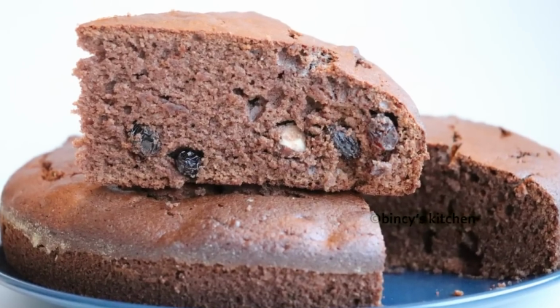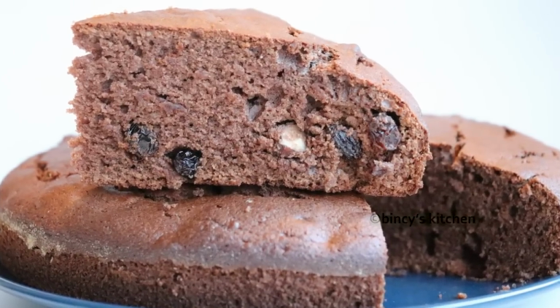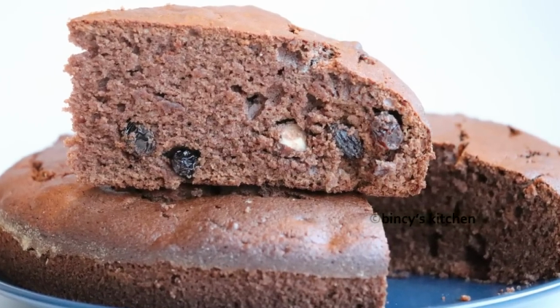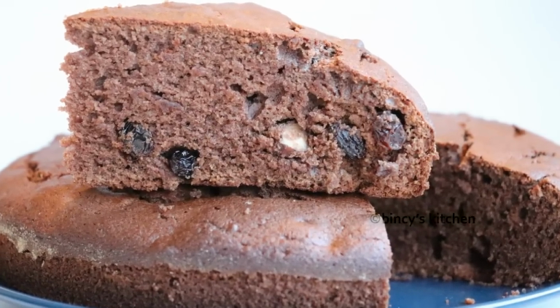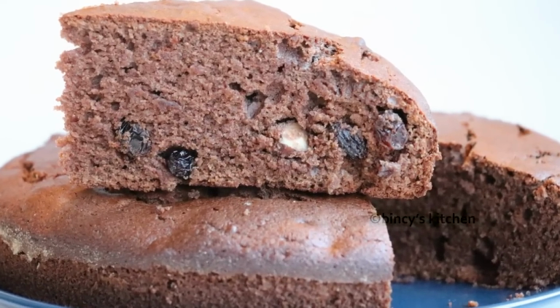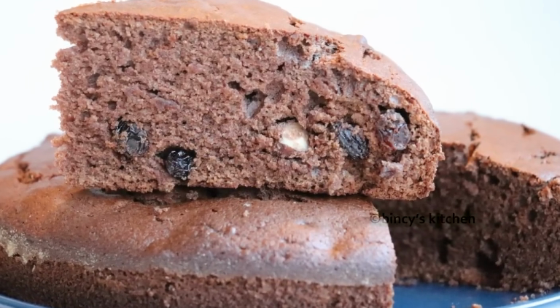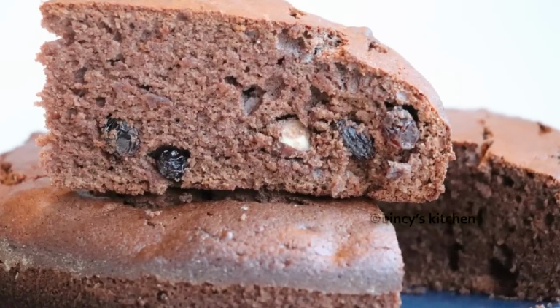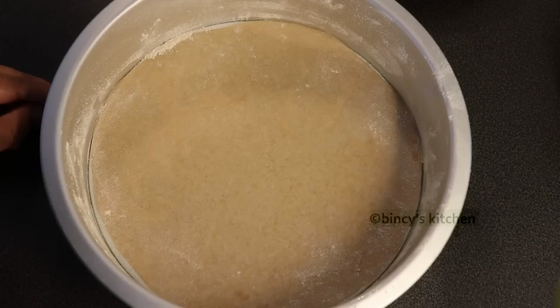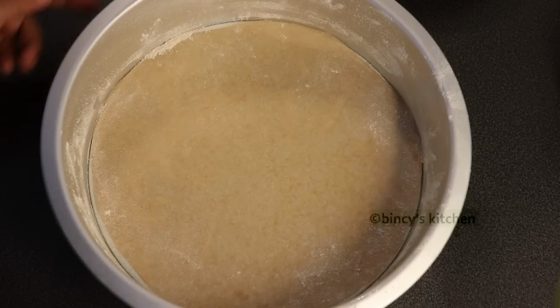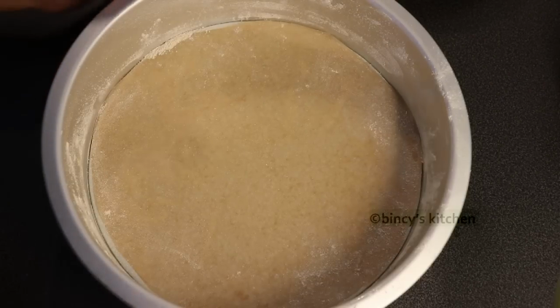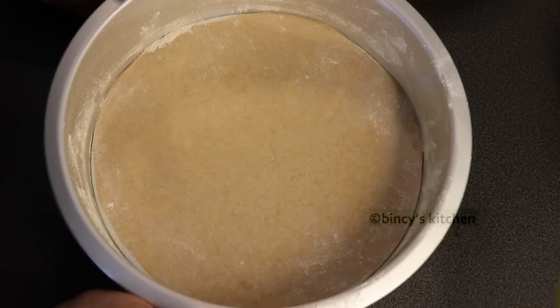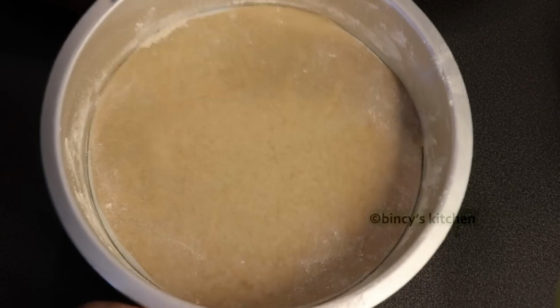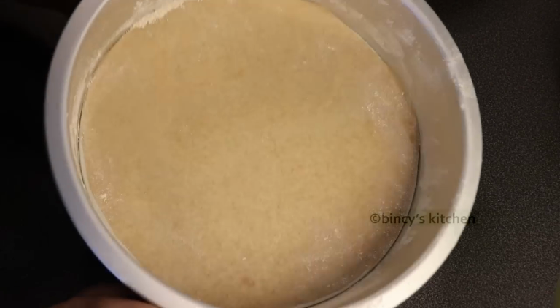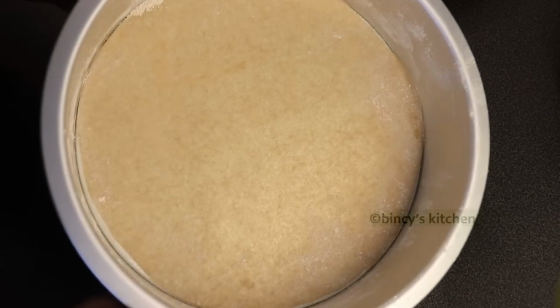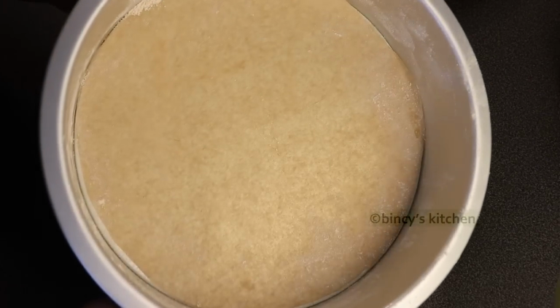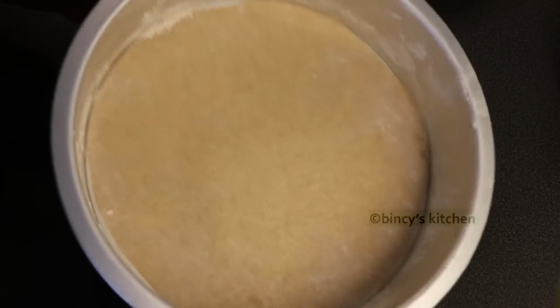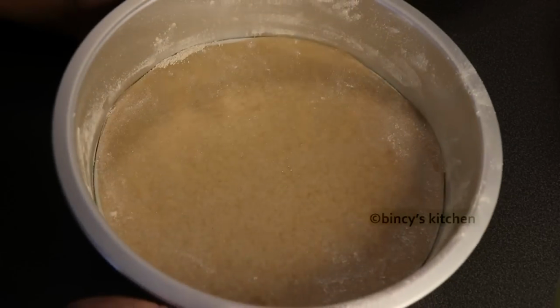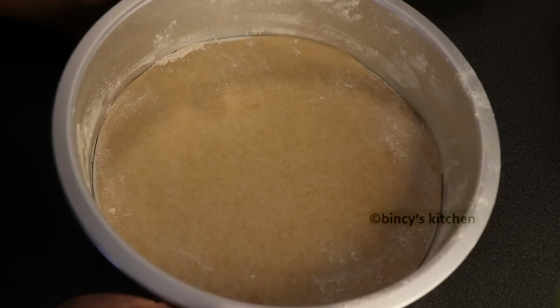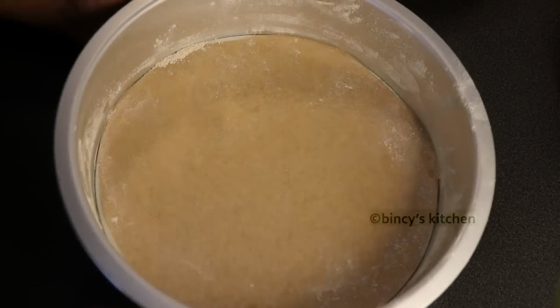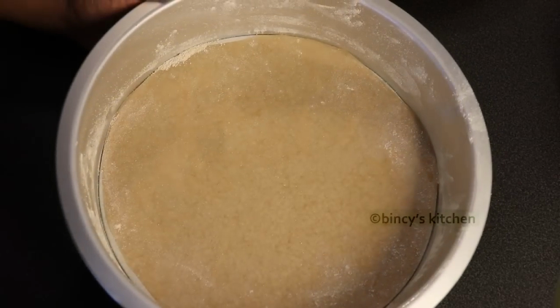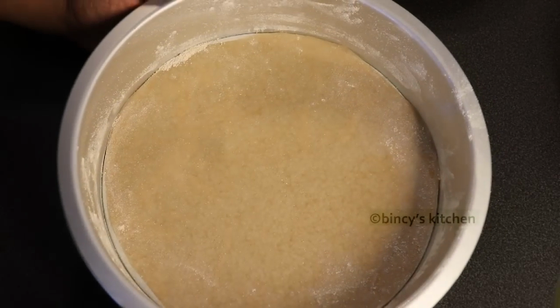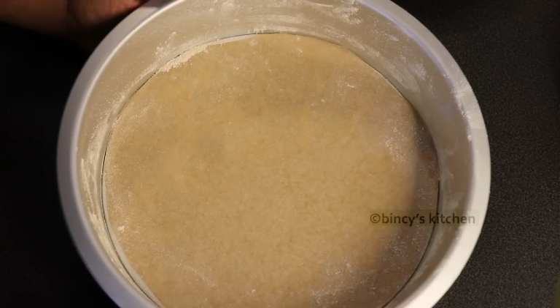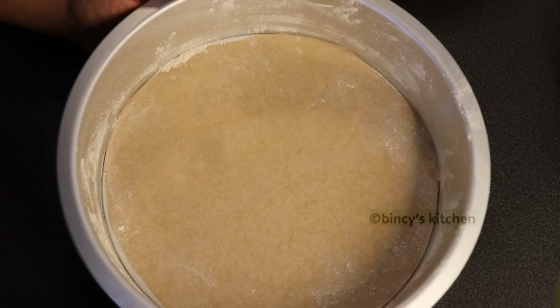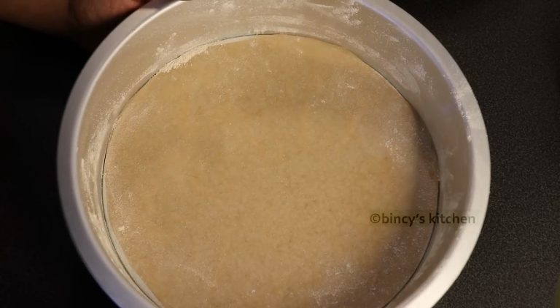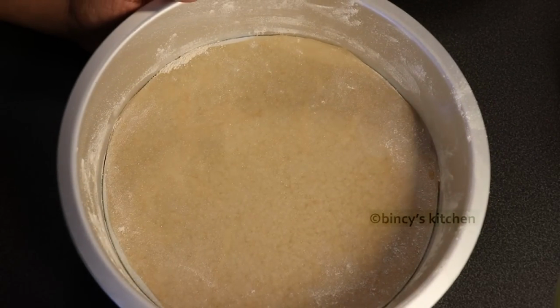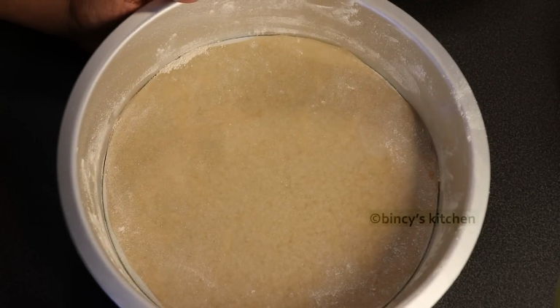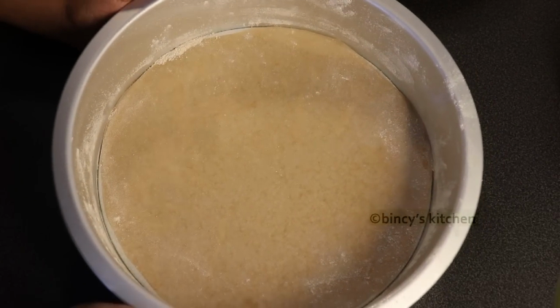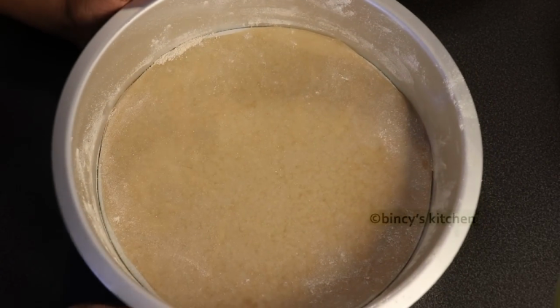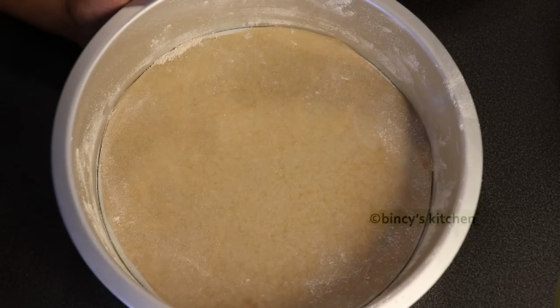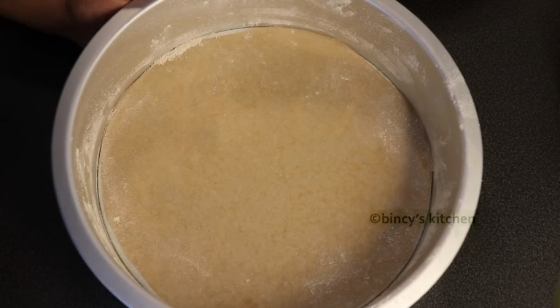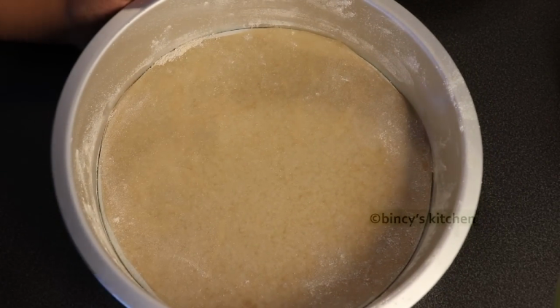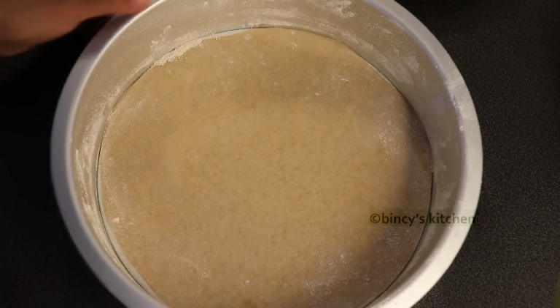I am going to use a 9 inch pan, or a 10 inch pan. We will be using an aluminum cake pan.